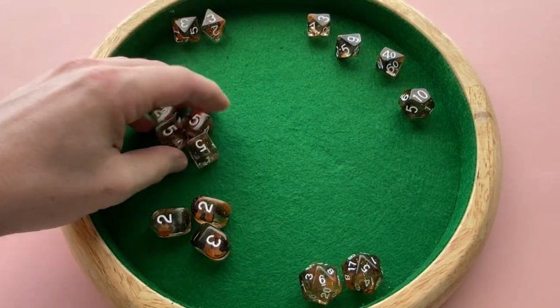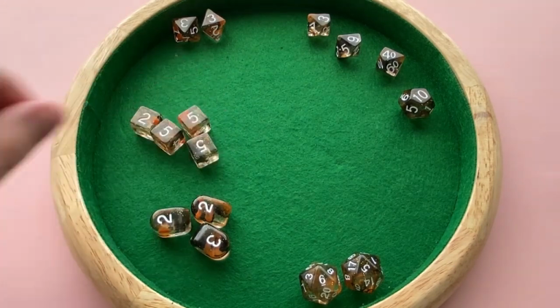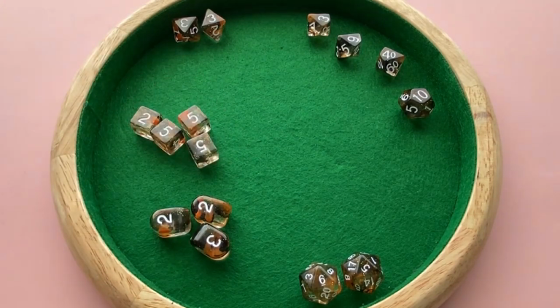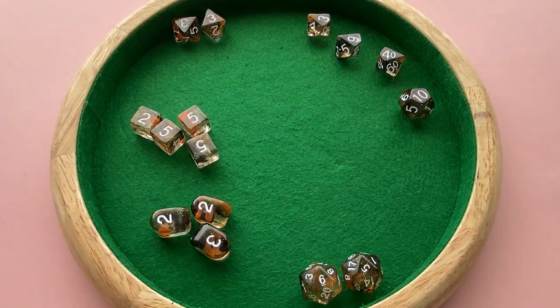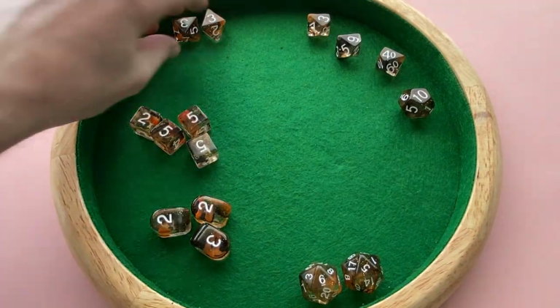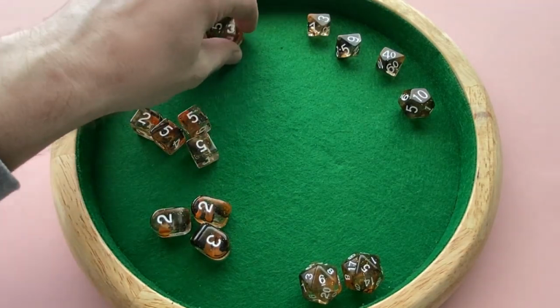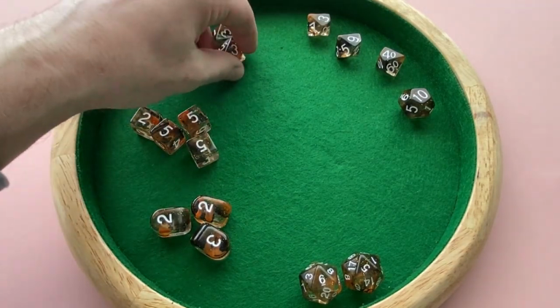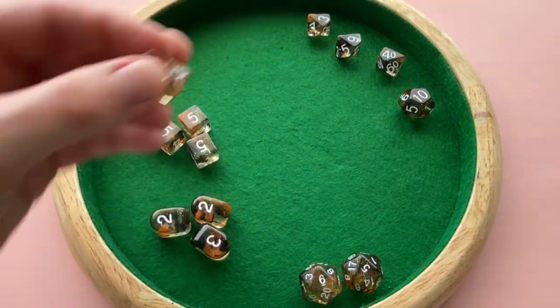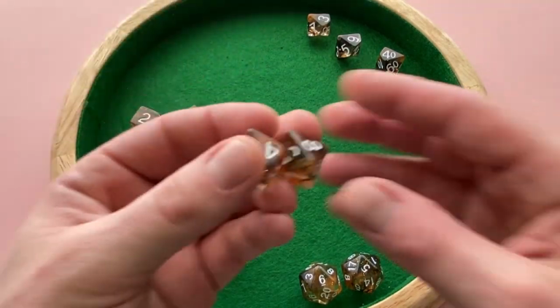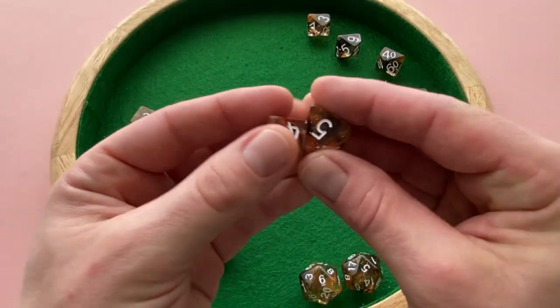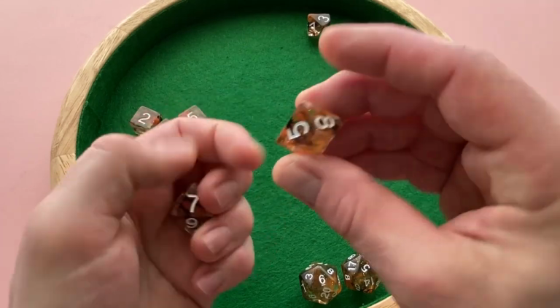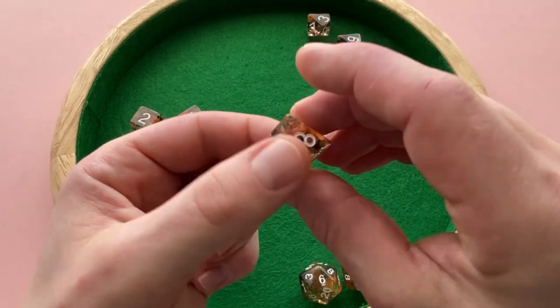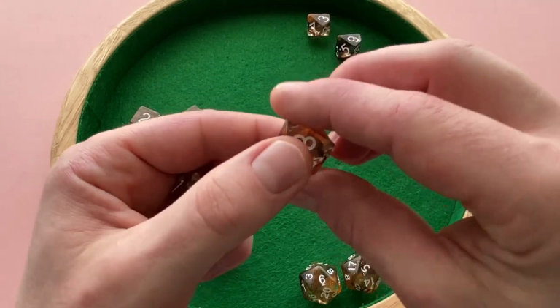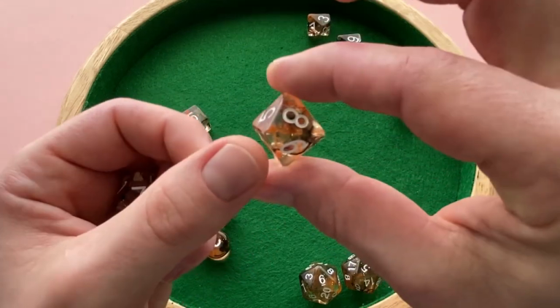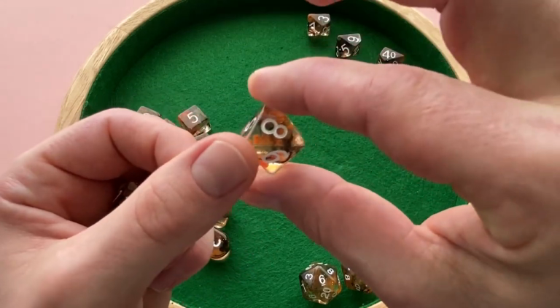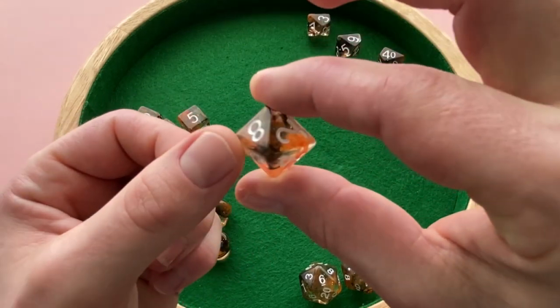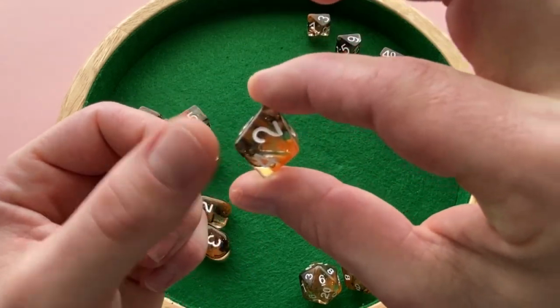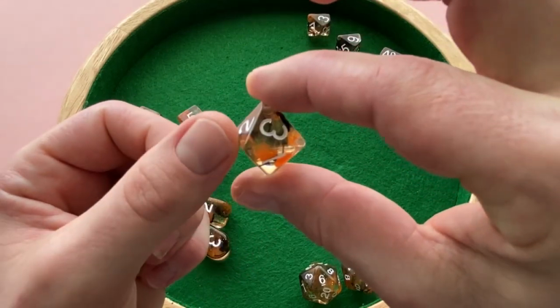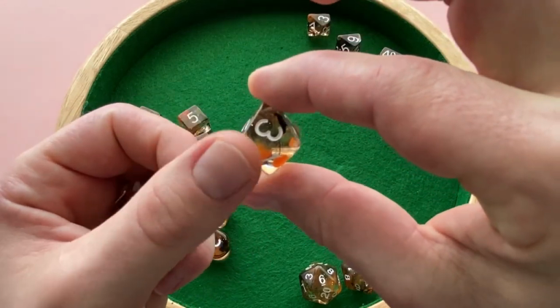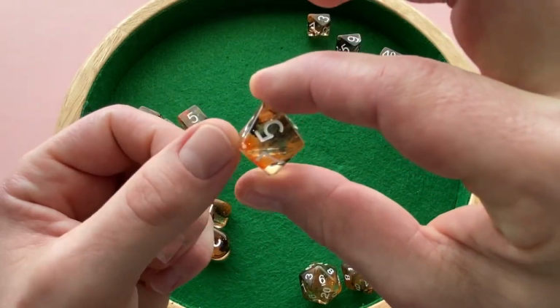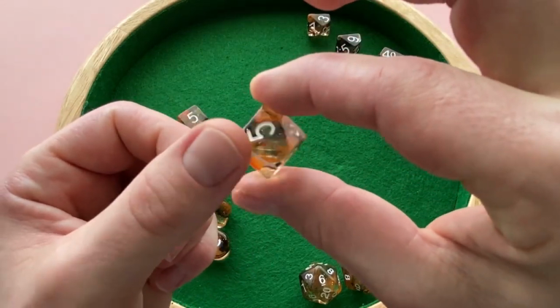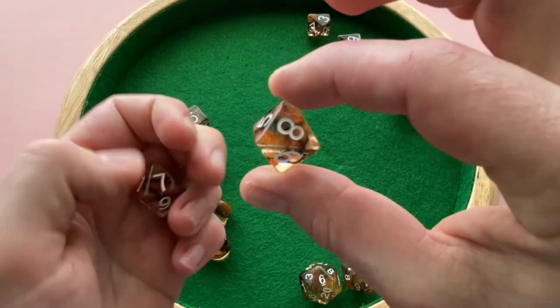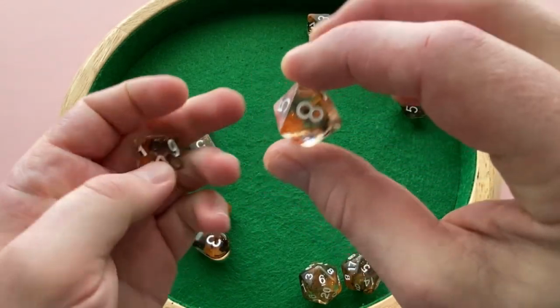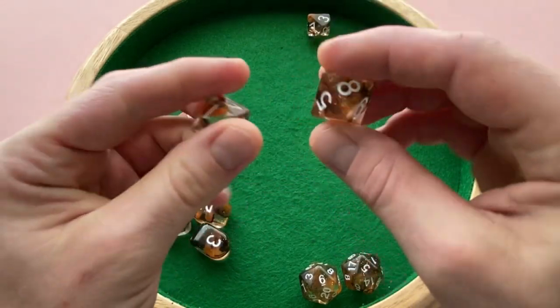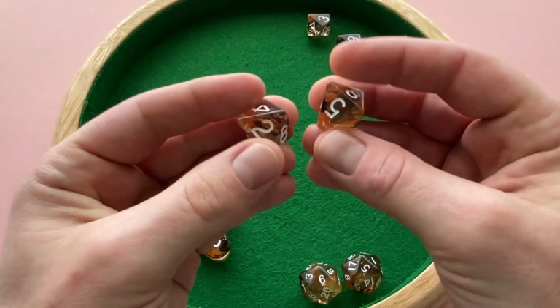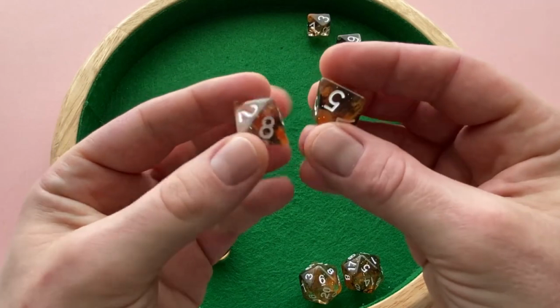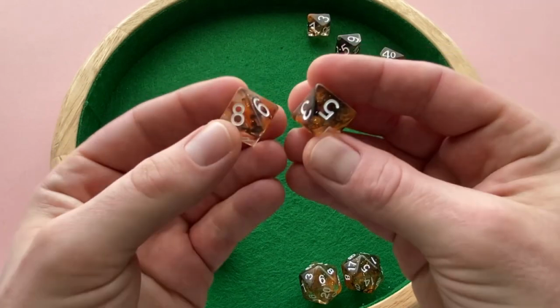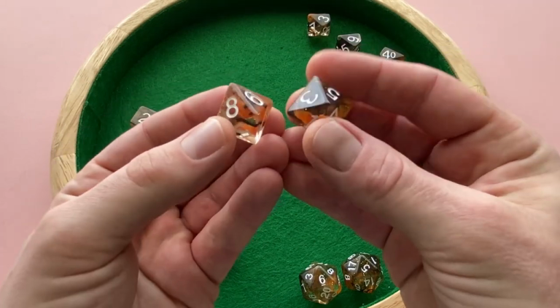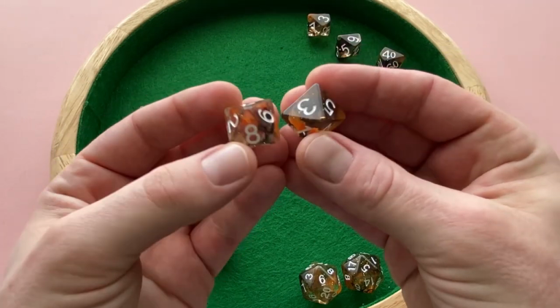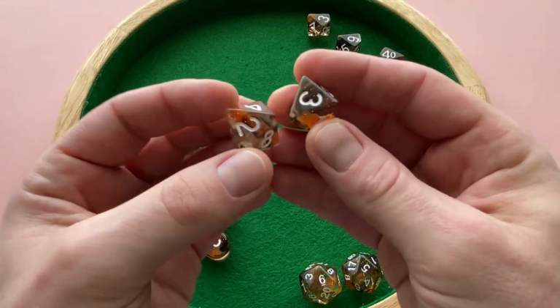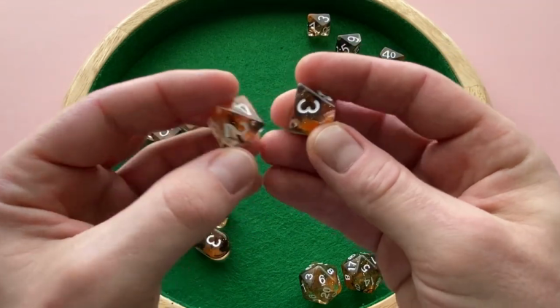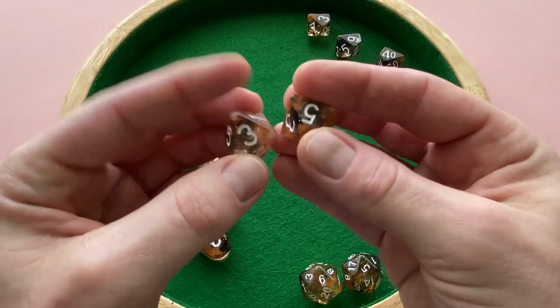The lettering's done really well. The D8s here — spinning this guy around, these look pretty cool. They've got nice bold lettering, and that white is really easy to see against that diffusion background.